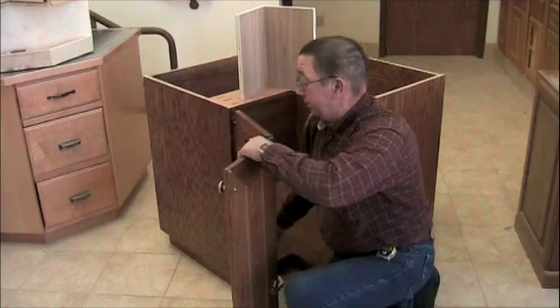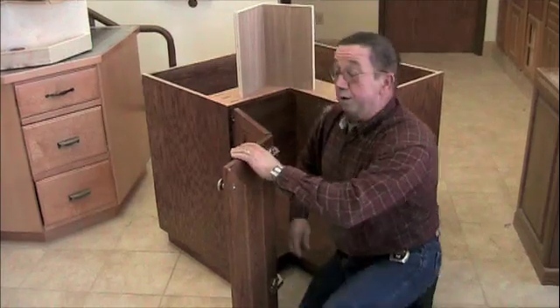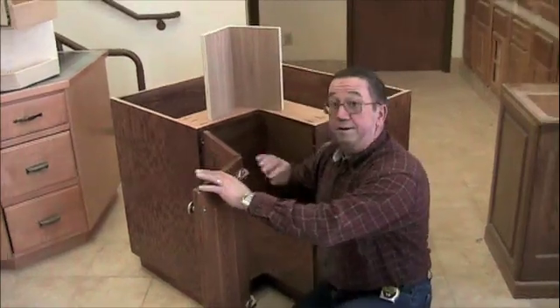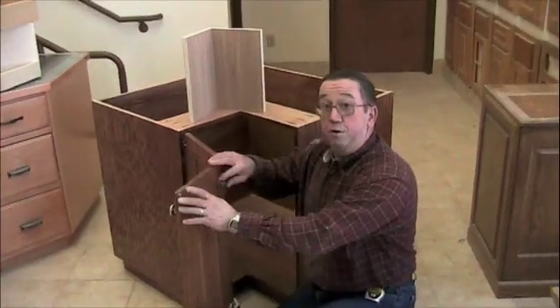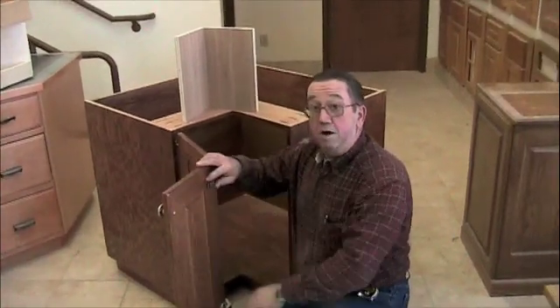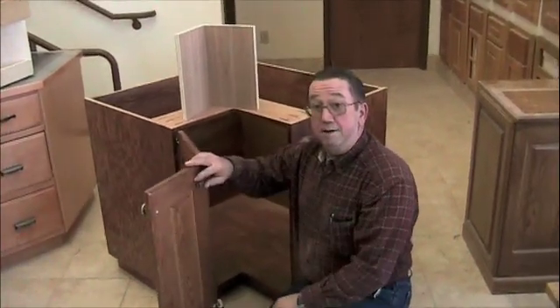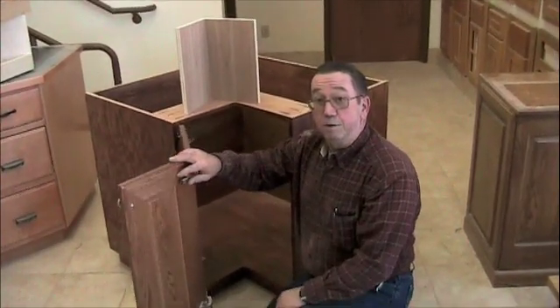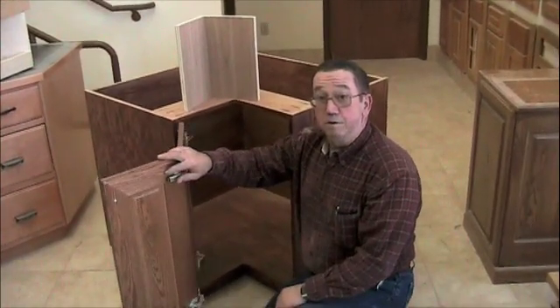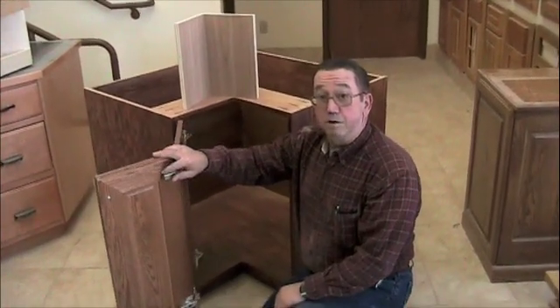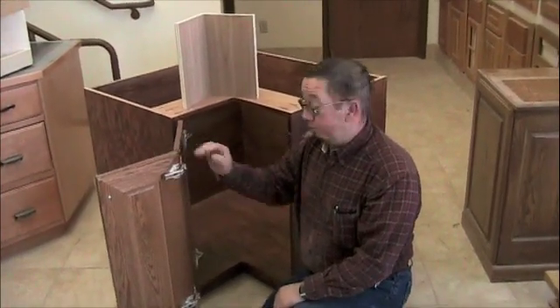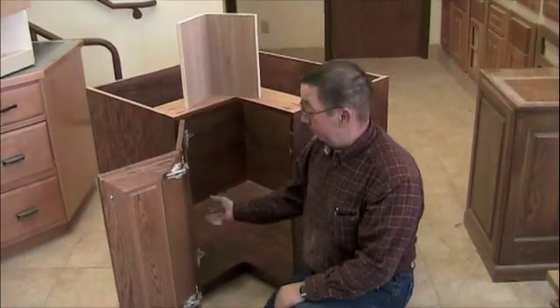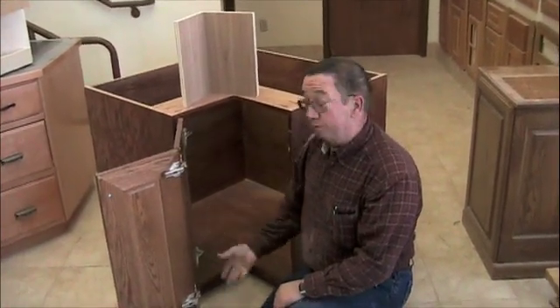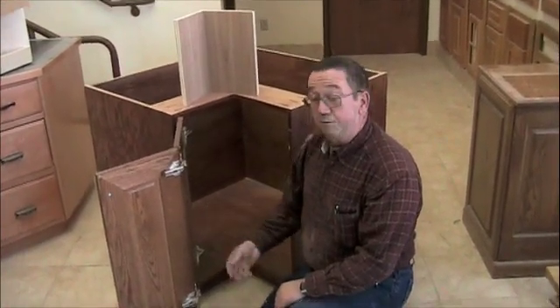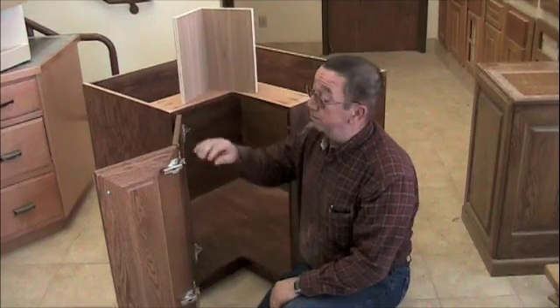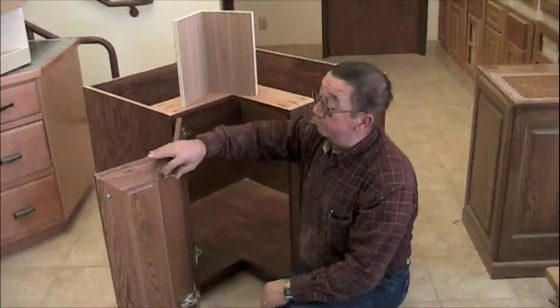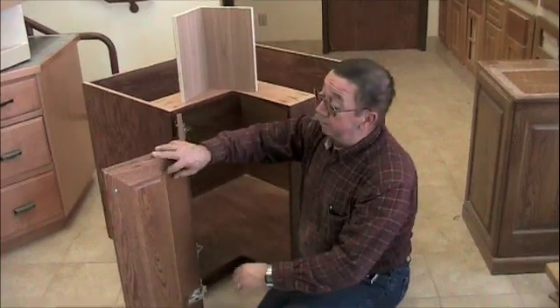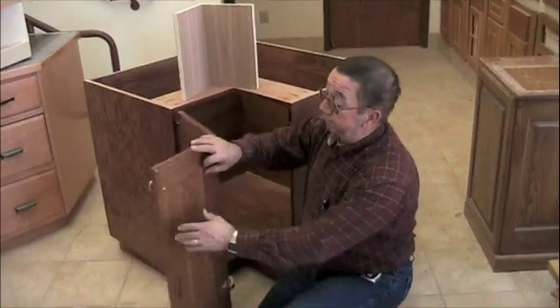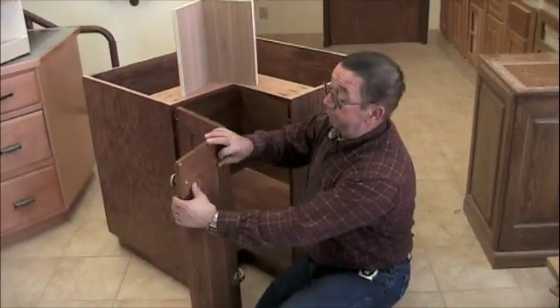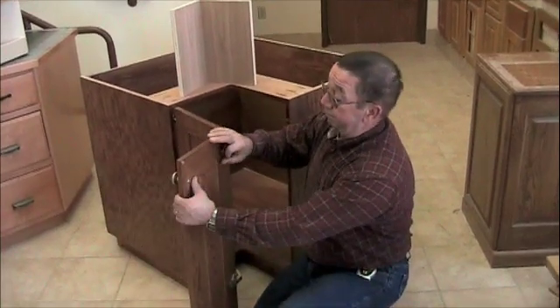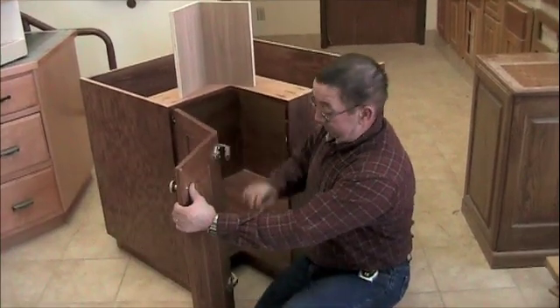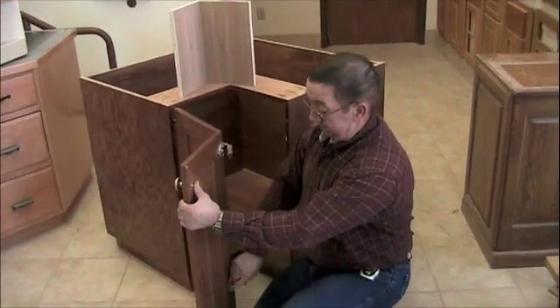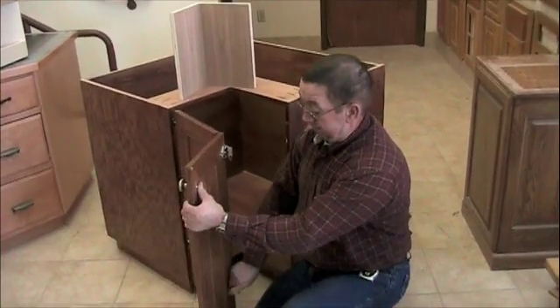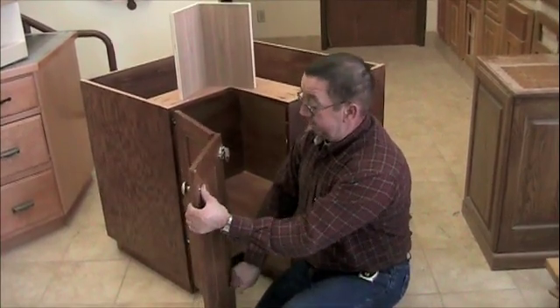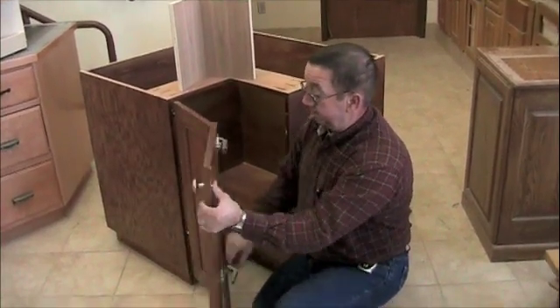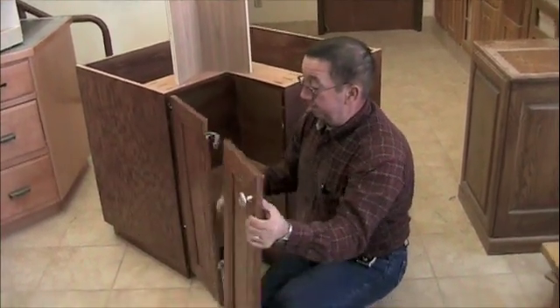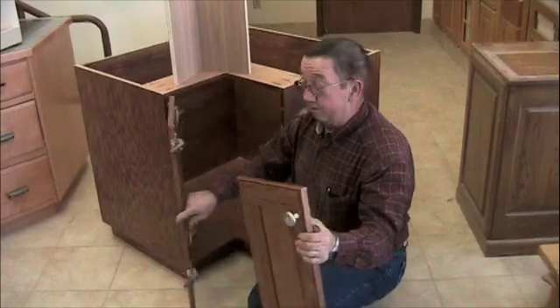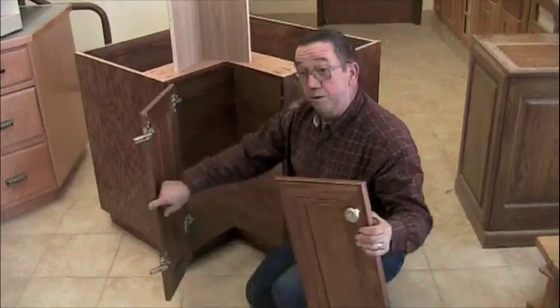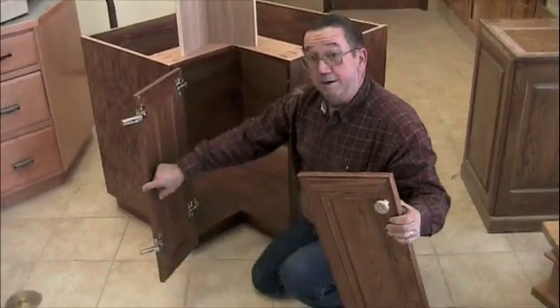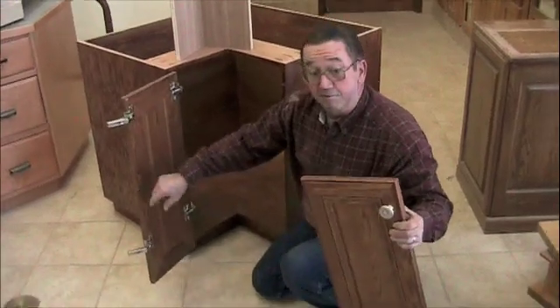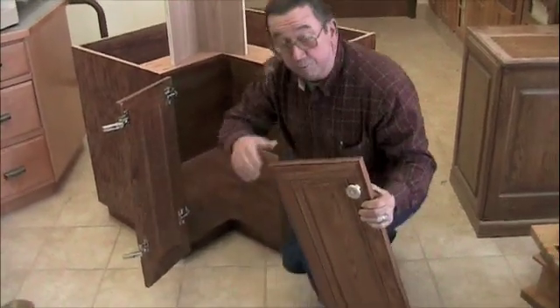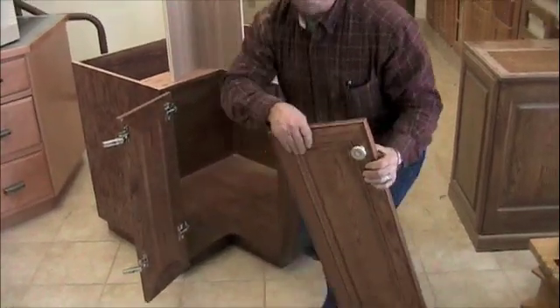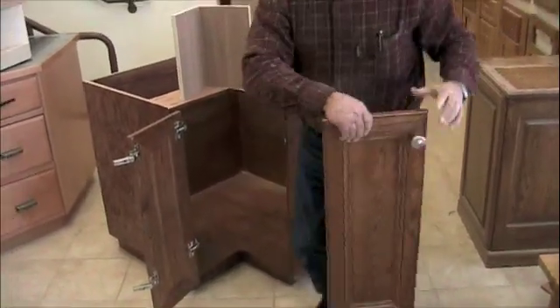You will want the door on when you are installing the corner key to allow for clearance. To ease getting it out of the way, I am going to remove the side door.